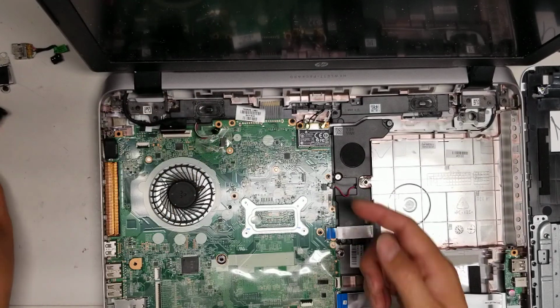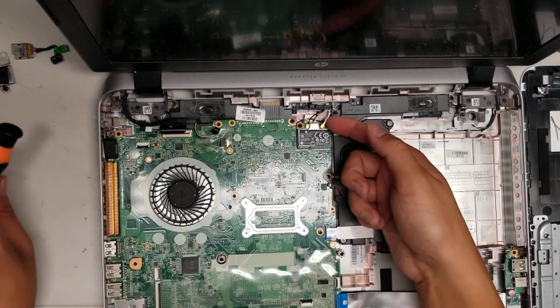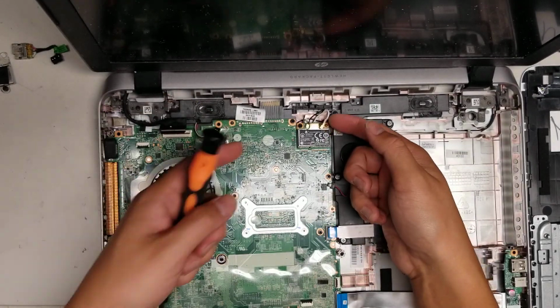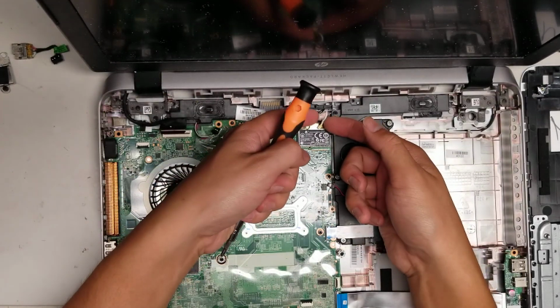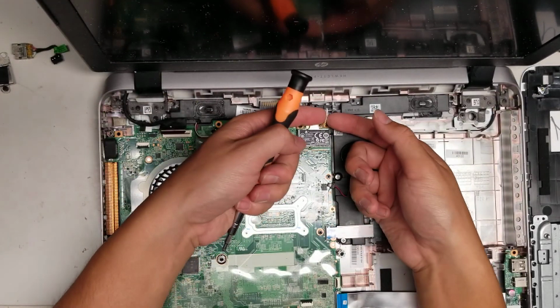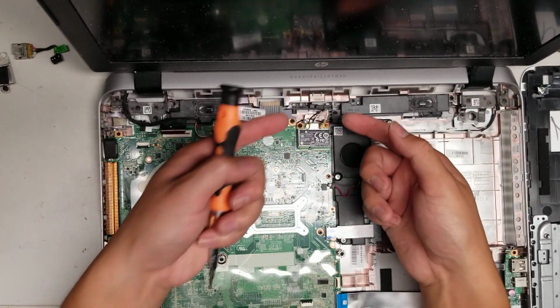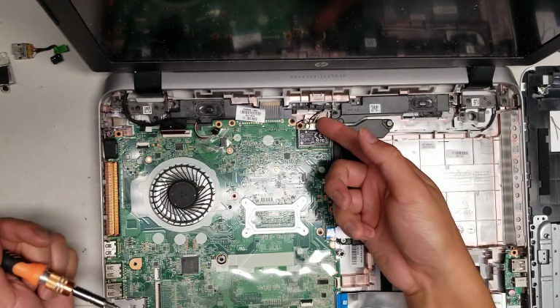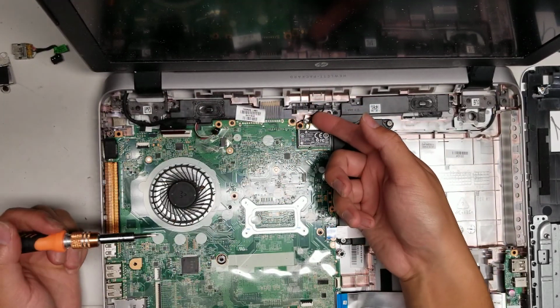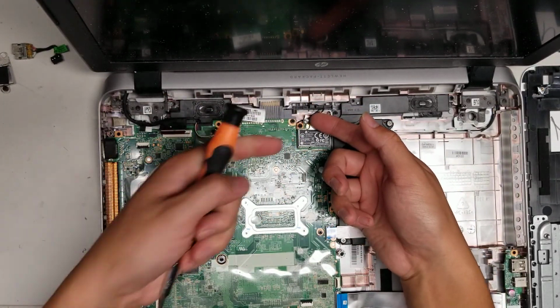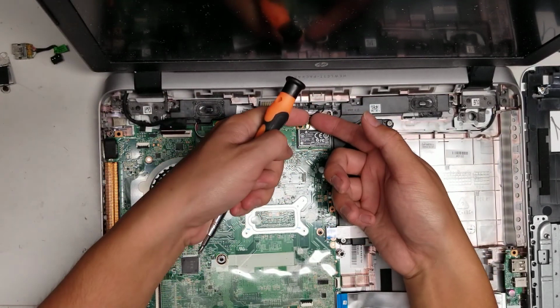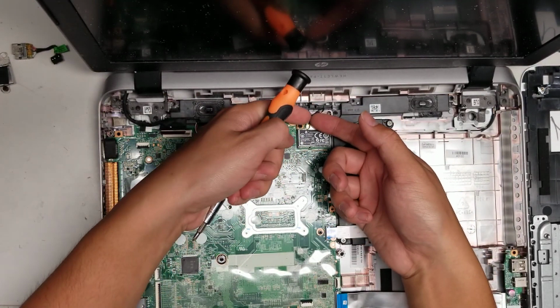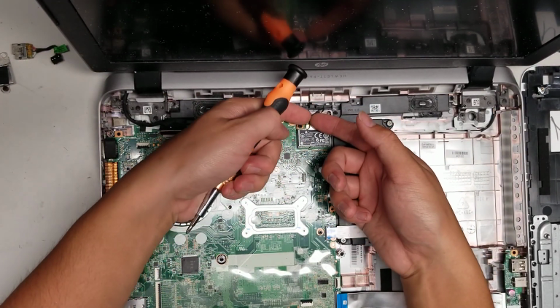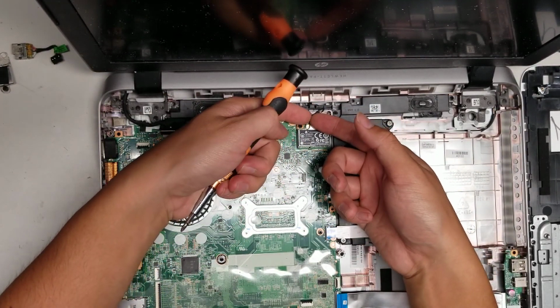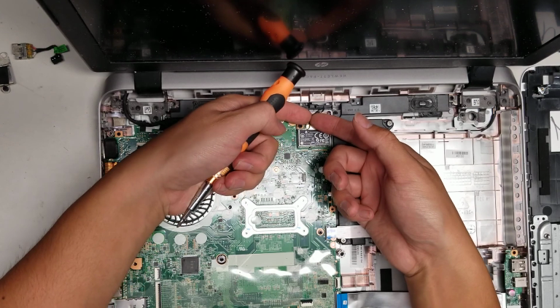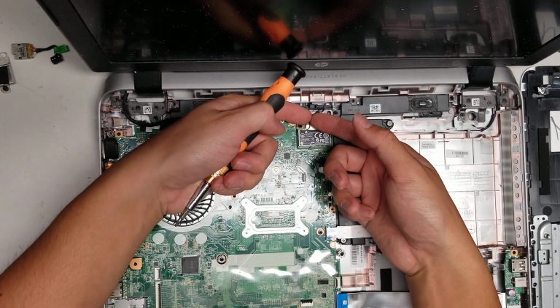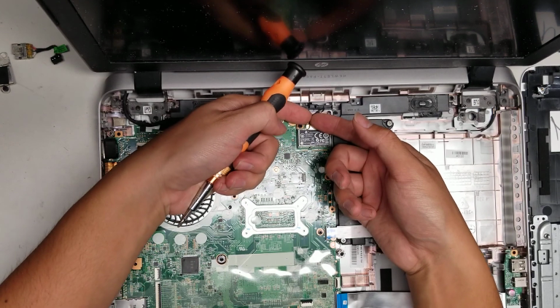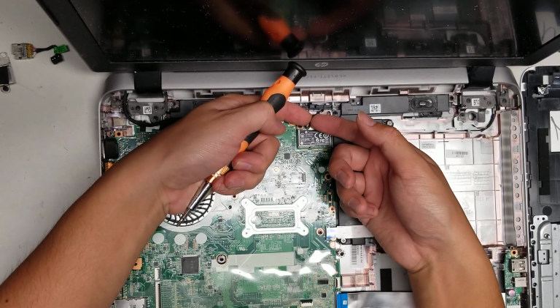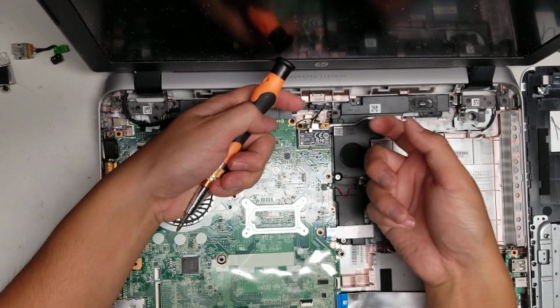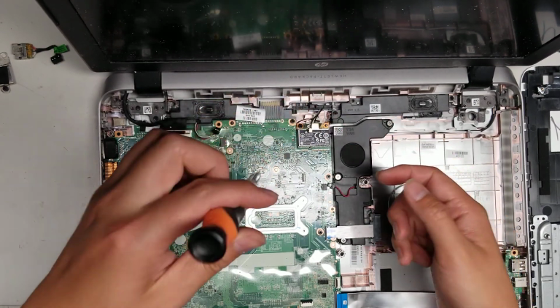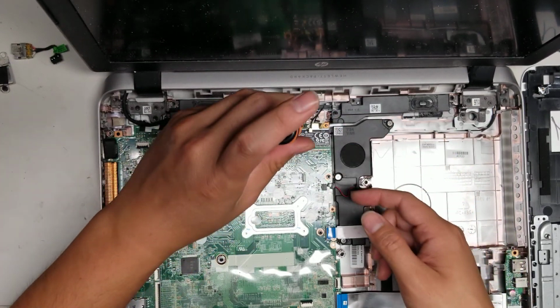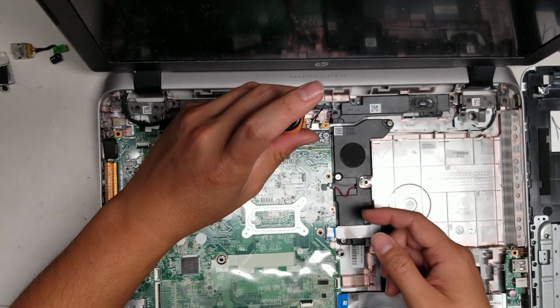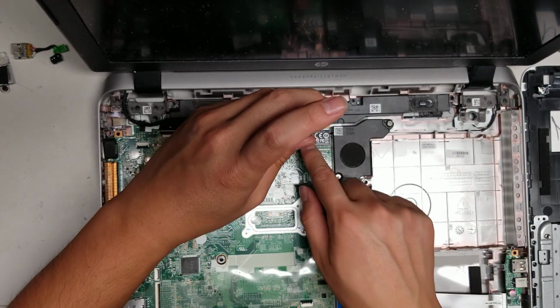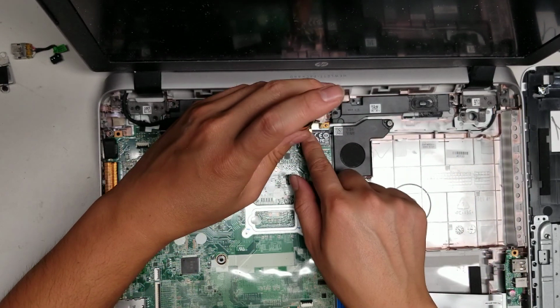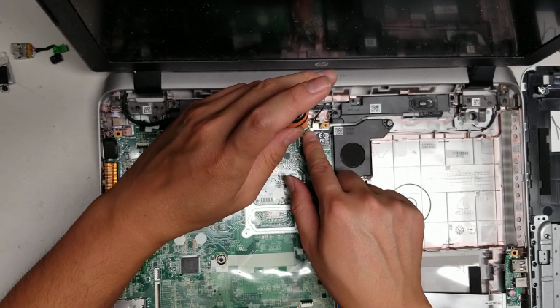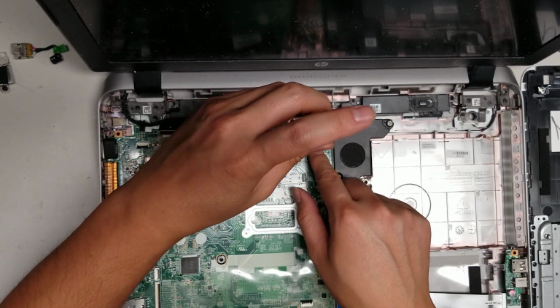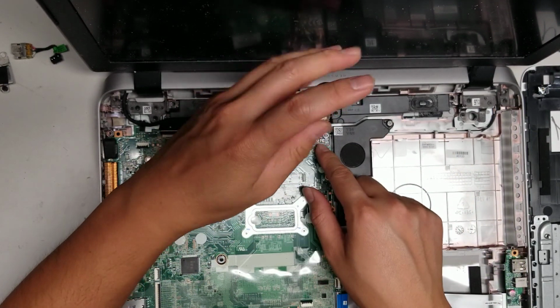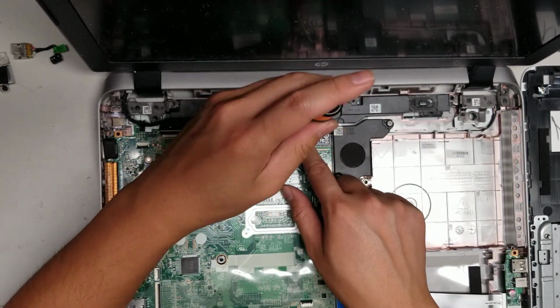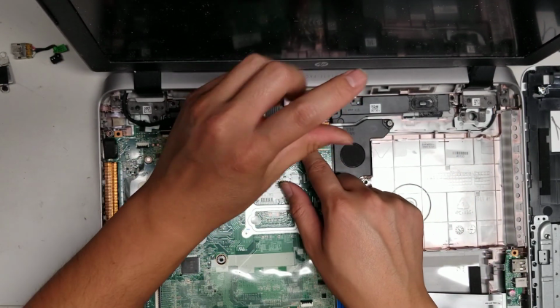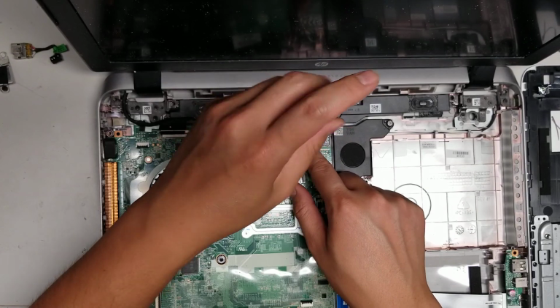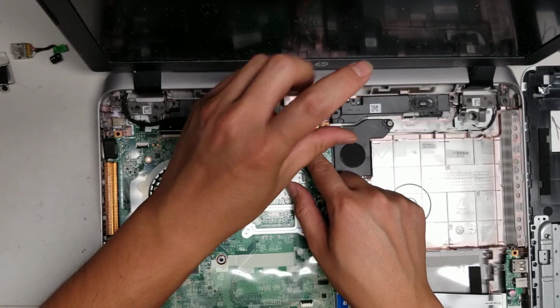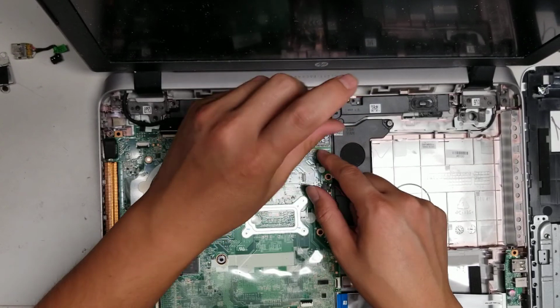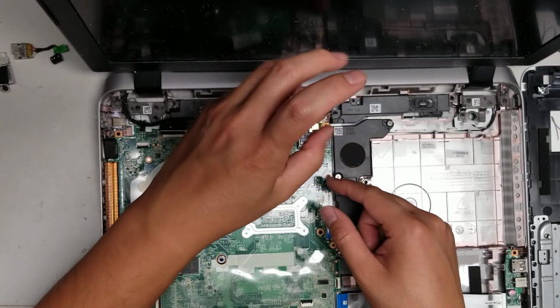Then you got the wireless card. One of the antennas already came up, but basically you just pull from the tail like this and it'll pop it out. Don't pry from the front or you can damage it. Then take out this one screw.